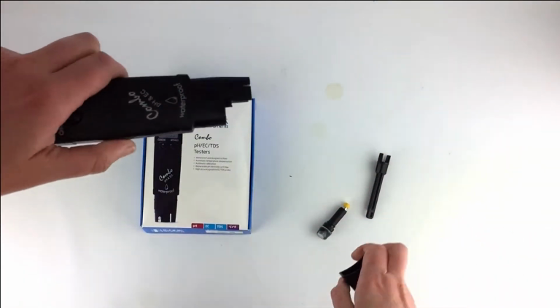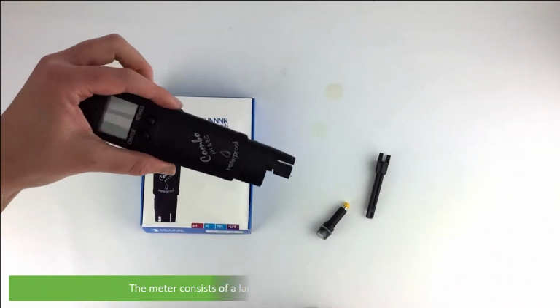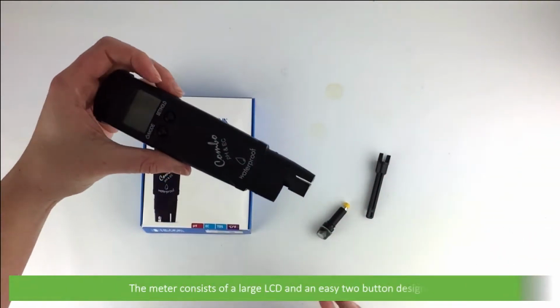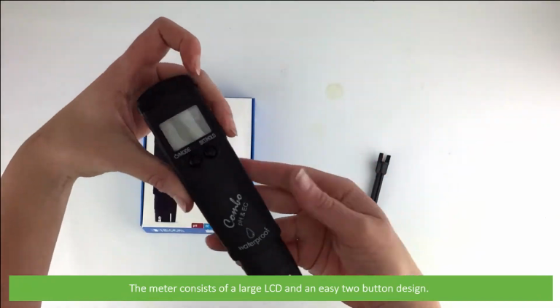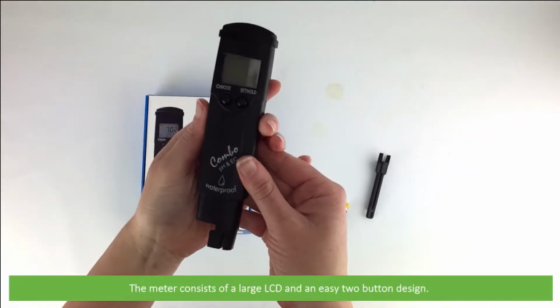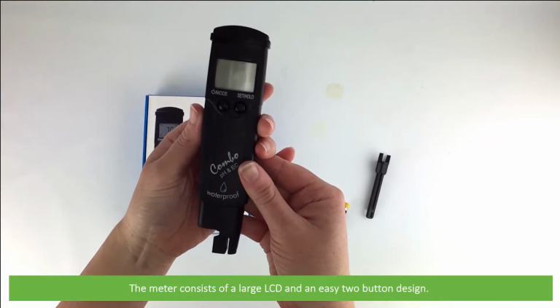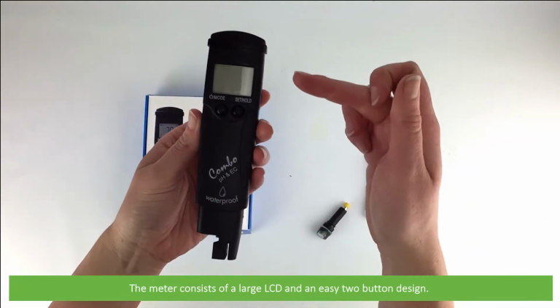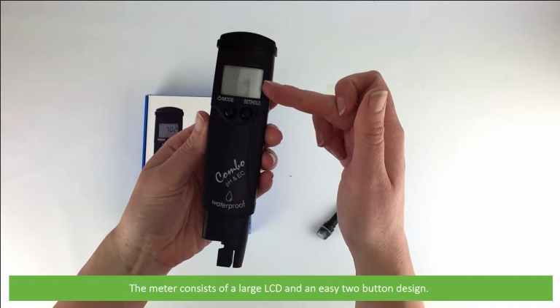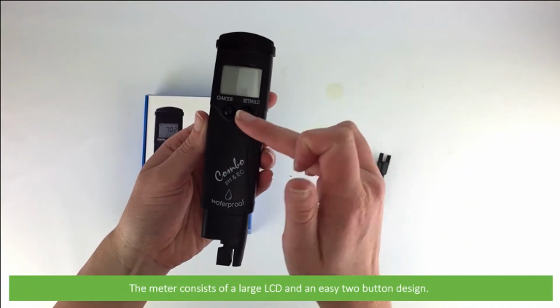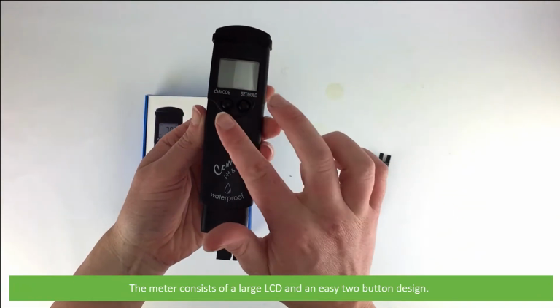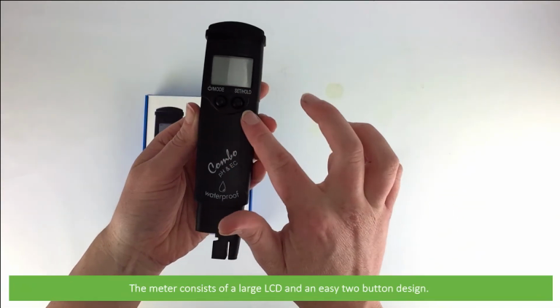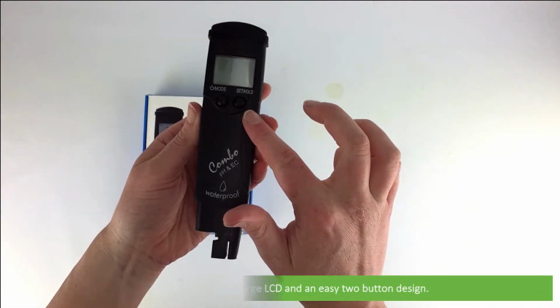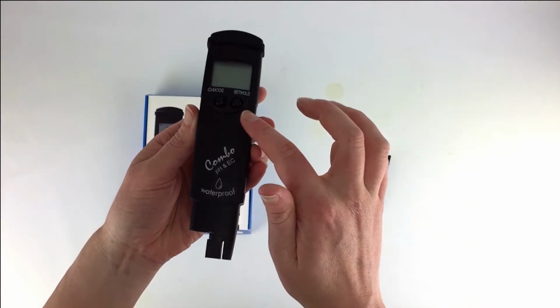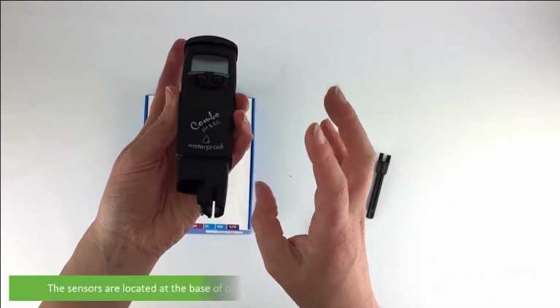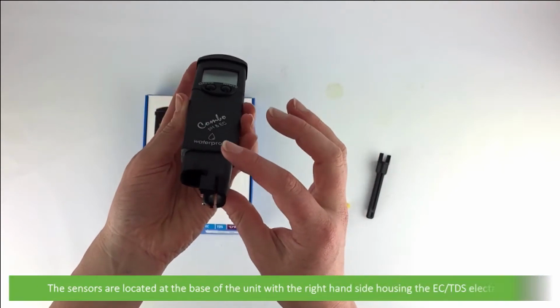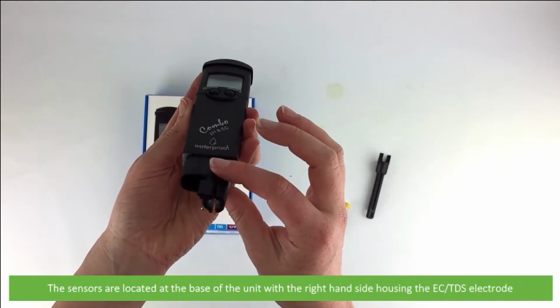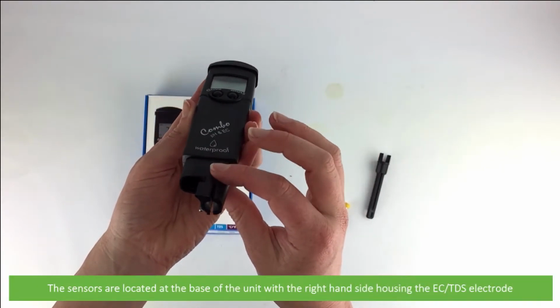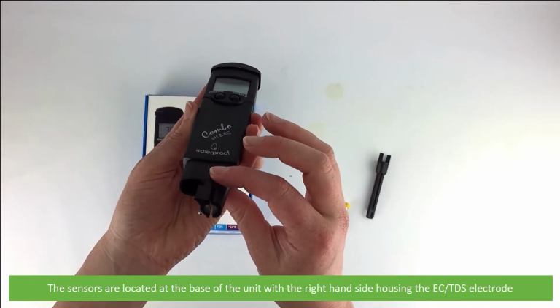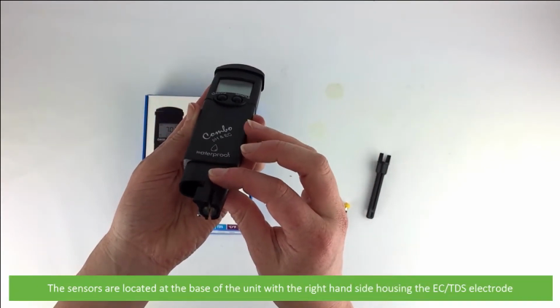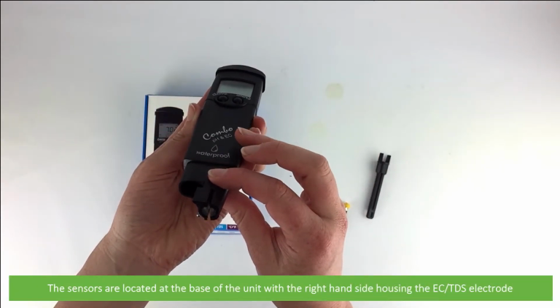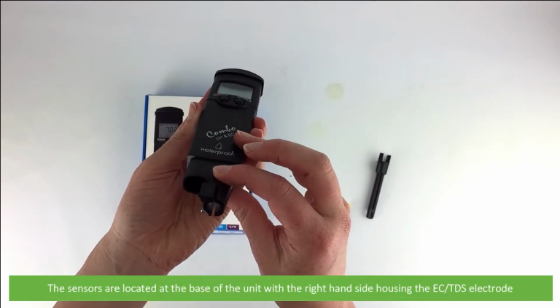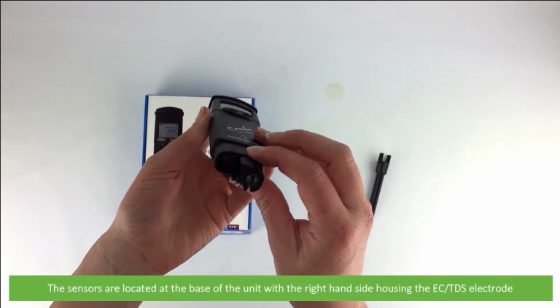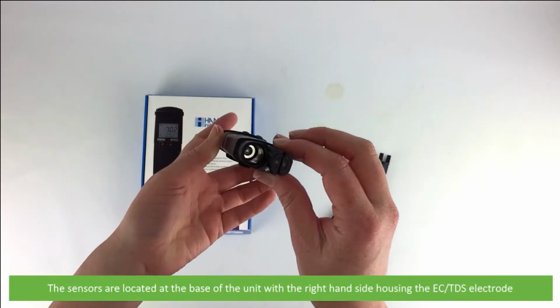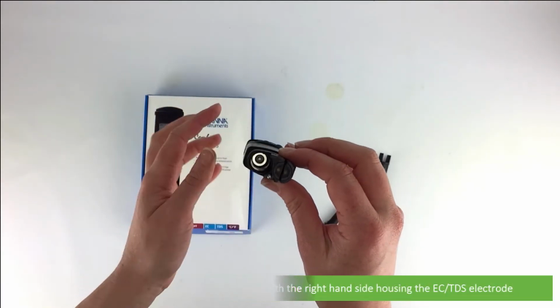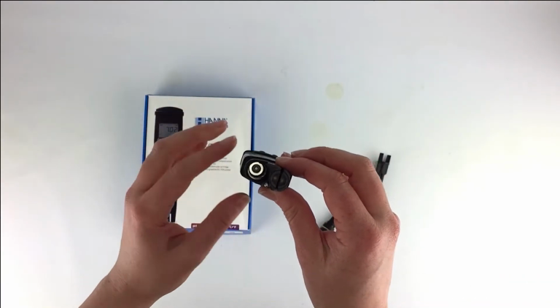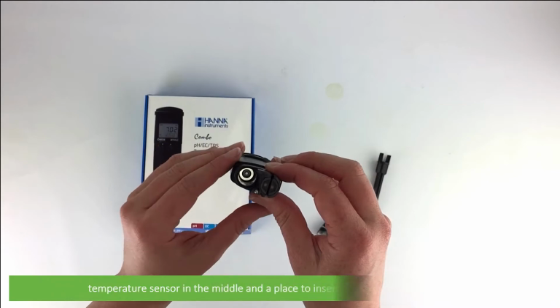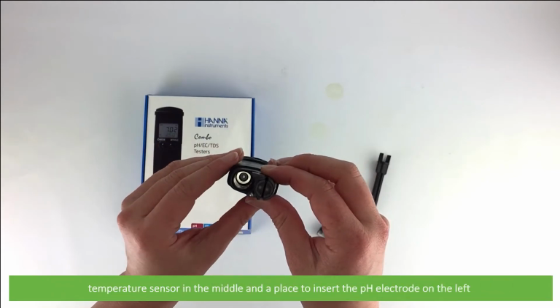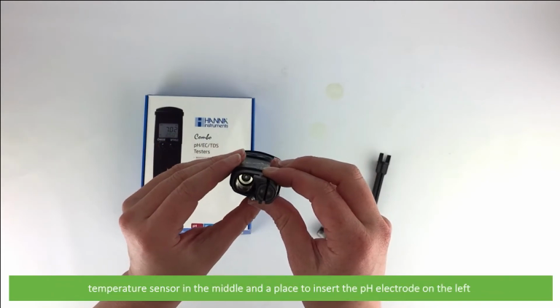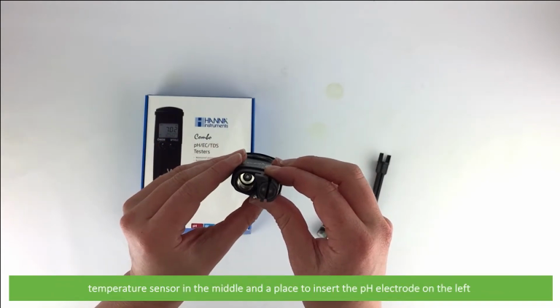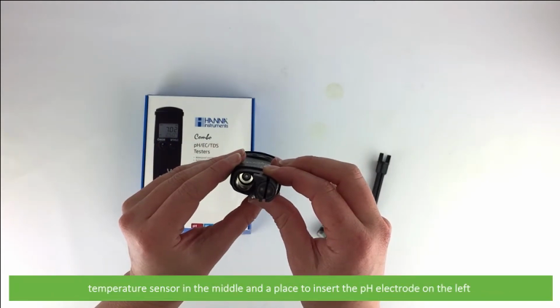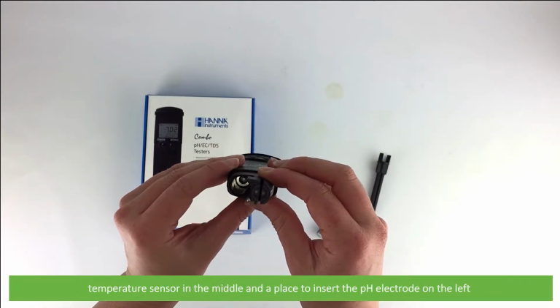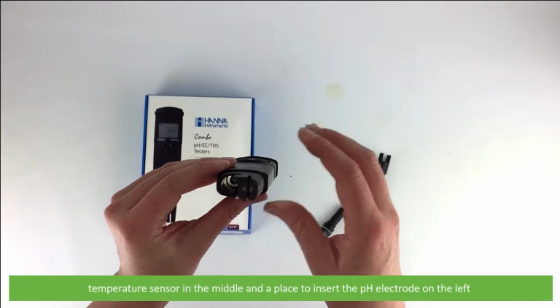The meter consists of a large LCD and easy two-button design. The sensors are located on the base of the unit, with the right hand side housing the EC/TDS electrode, temperature sensor in the middle, and a place to insert the pH electrode on the left.